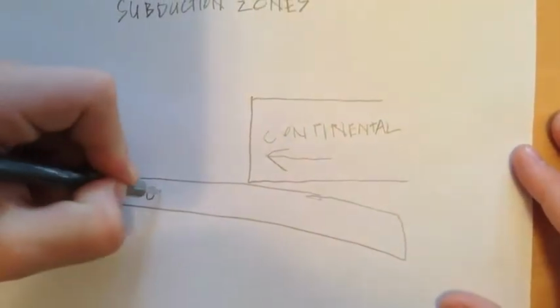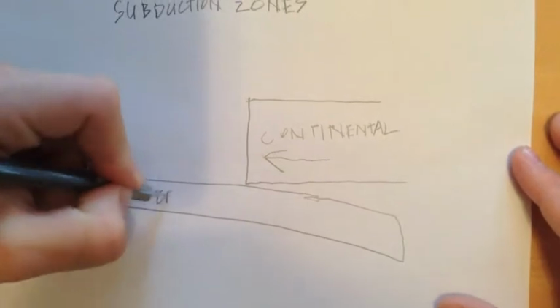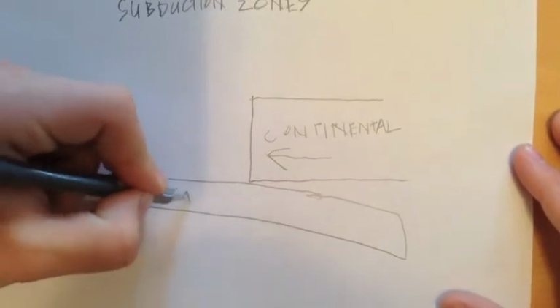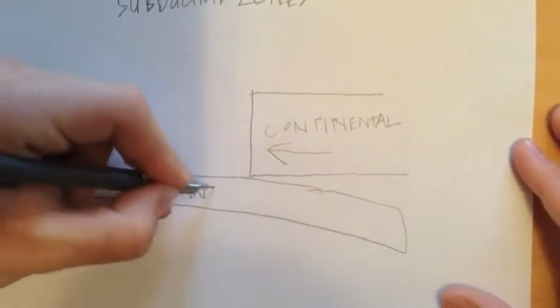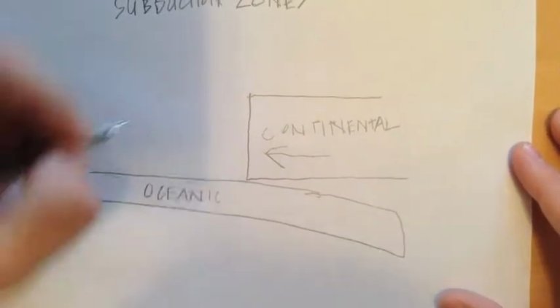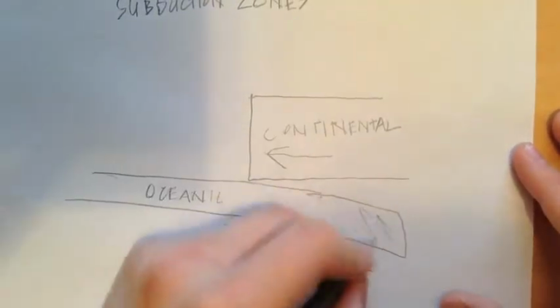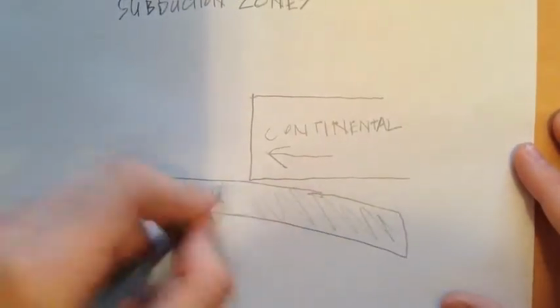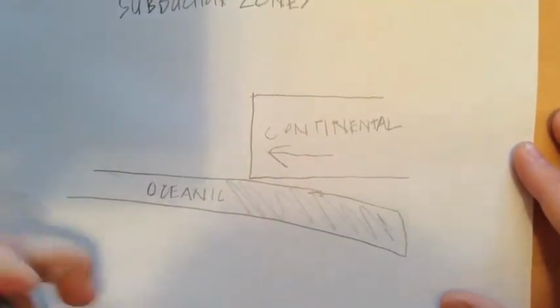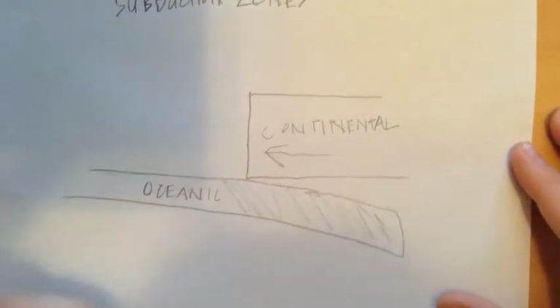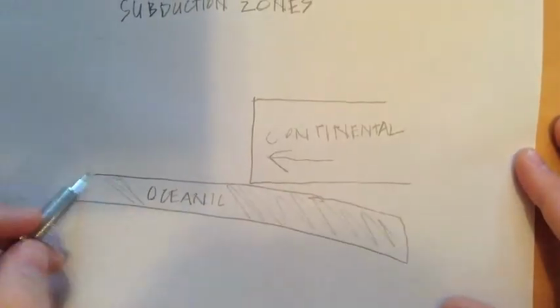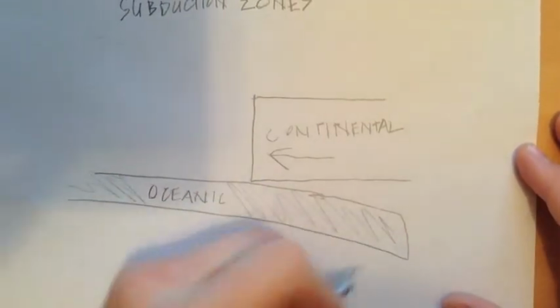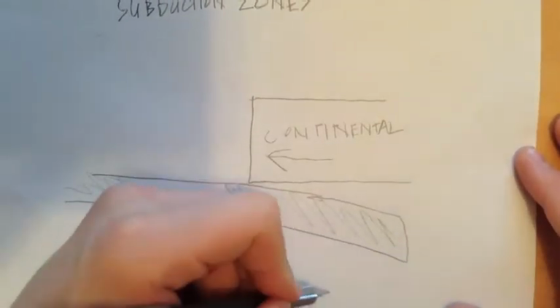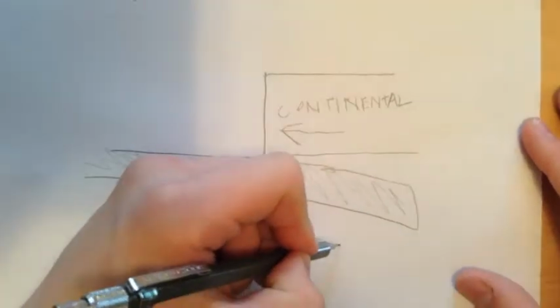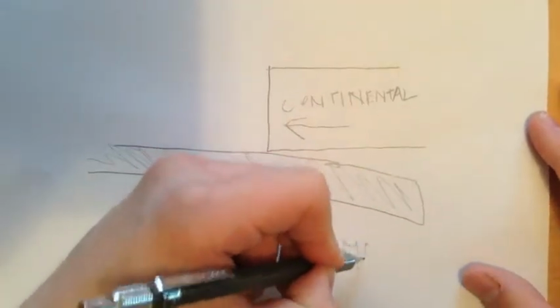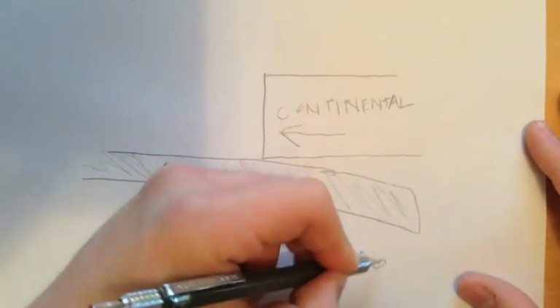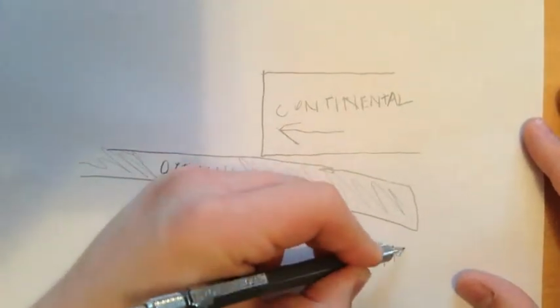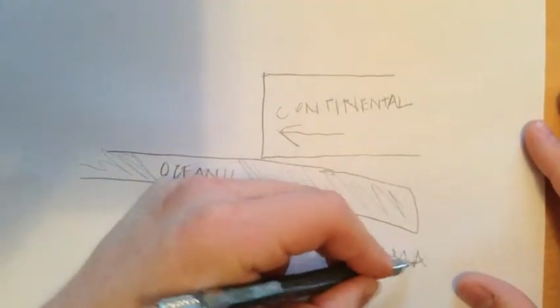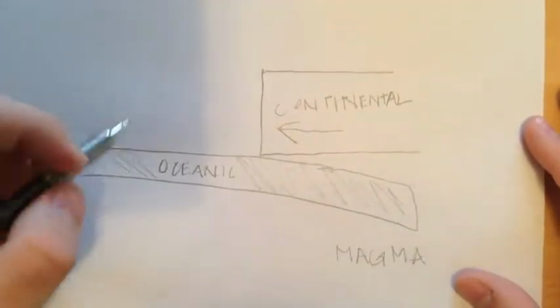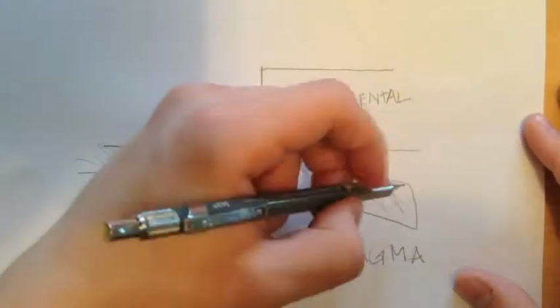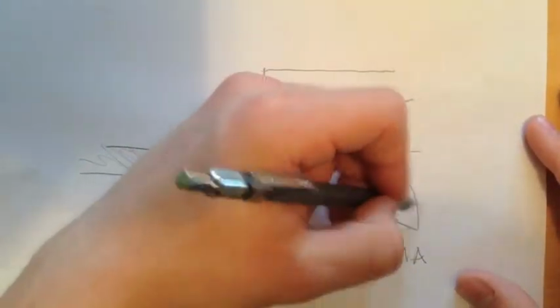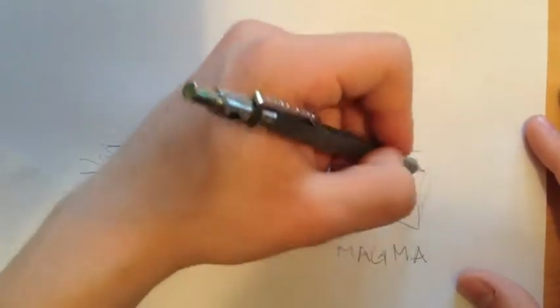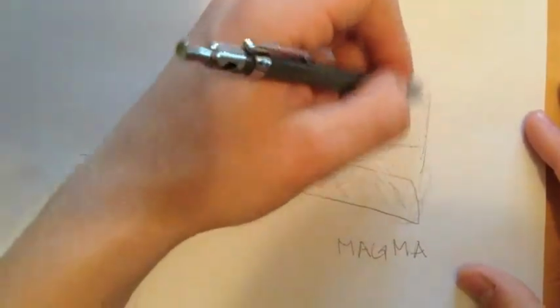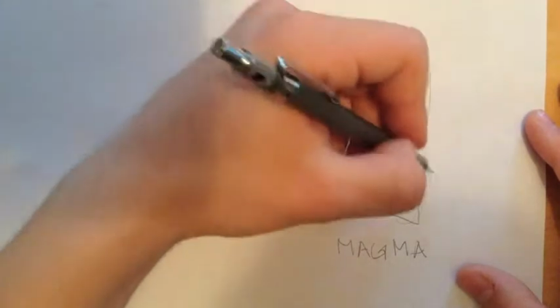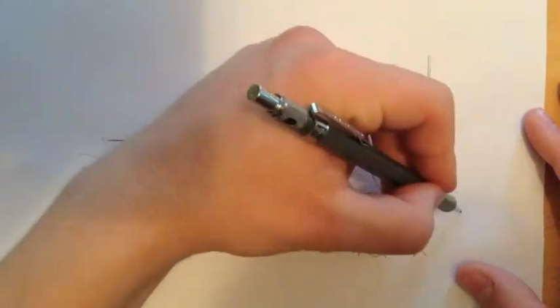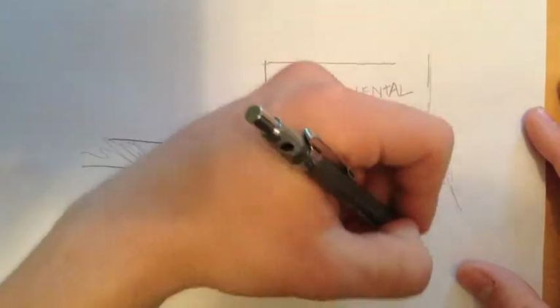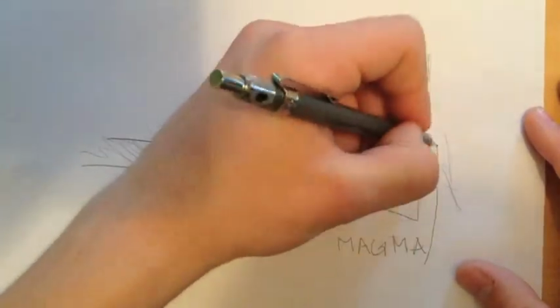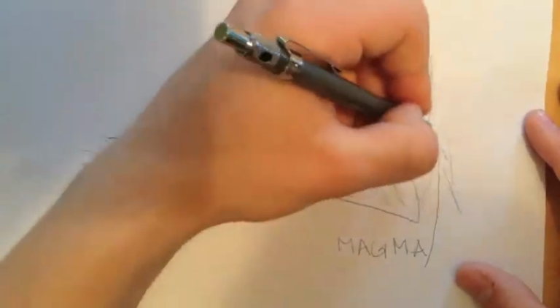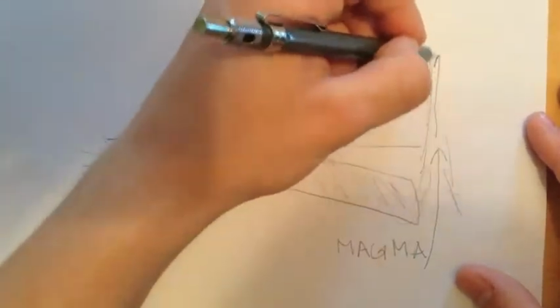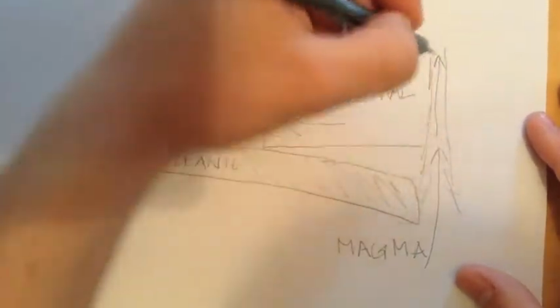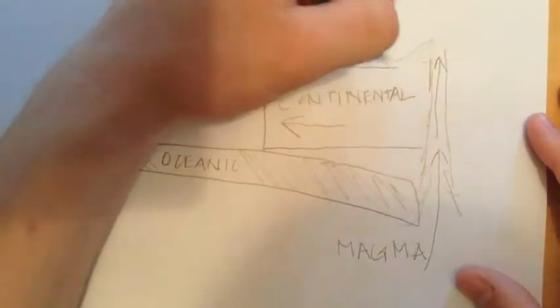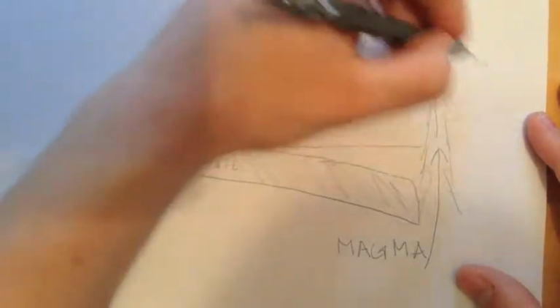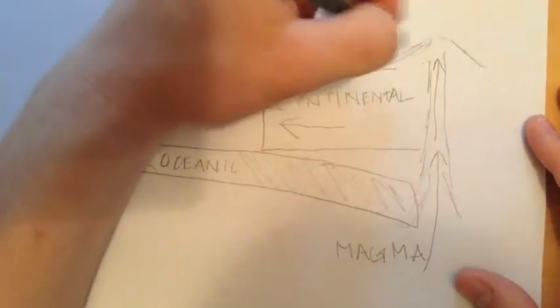Convergent boundaries can also cause volcanoes by creating a subduction zone. The subduction zone is where the oceanic plate and the continental plate are coming together, but since the oceanic plate is much denser, it dives underneath the continental plate.